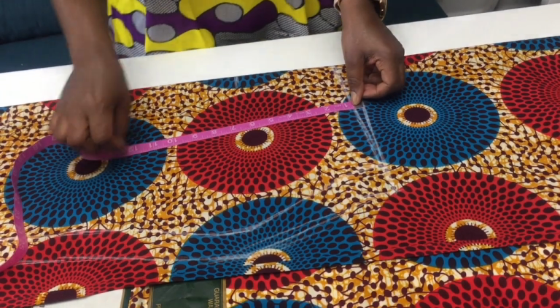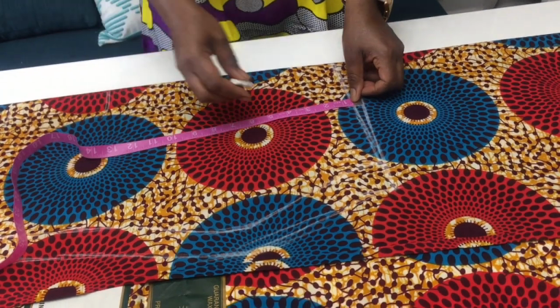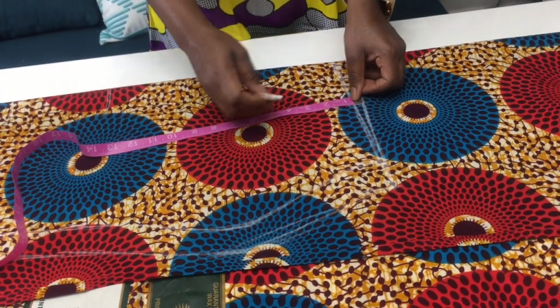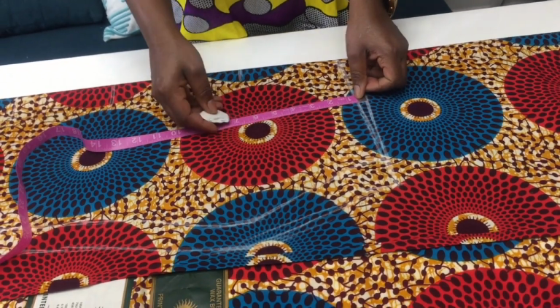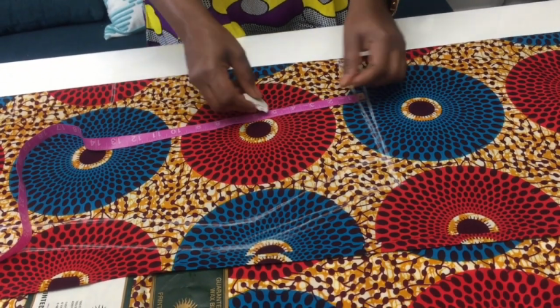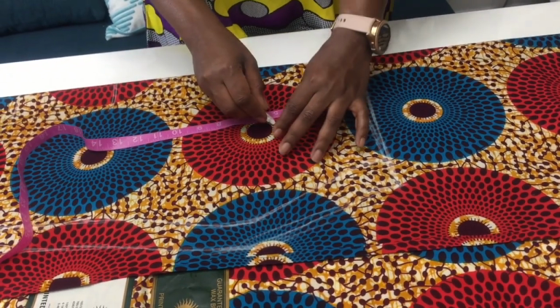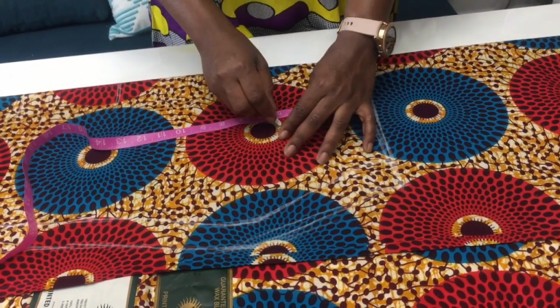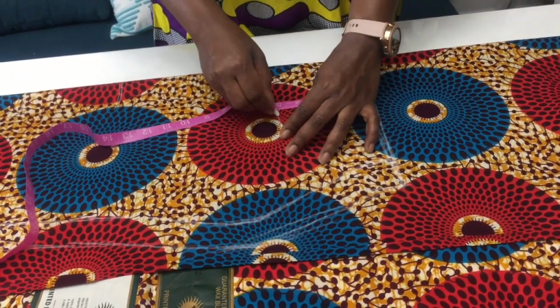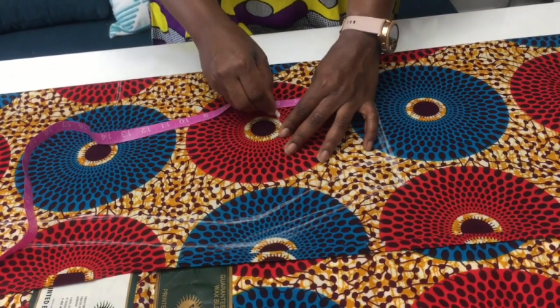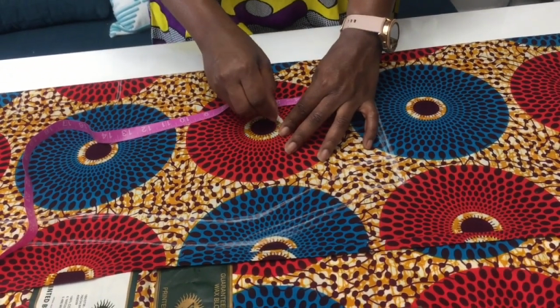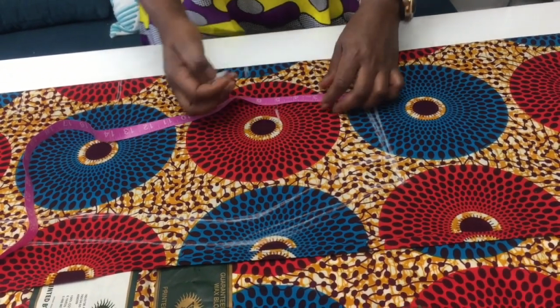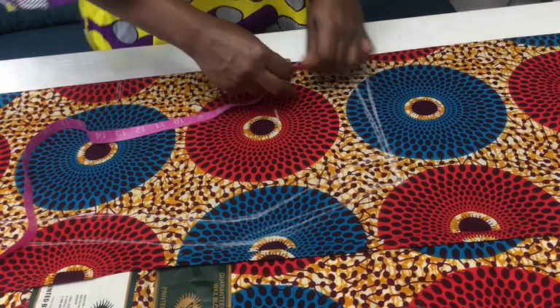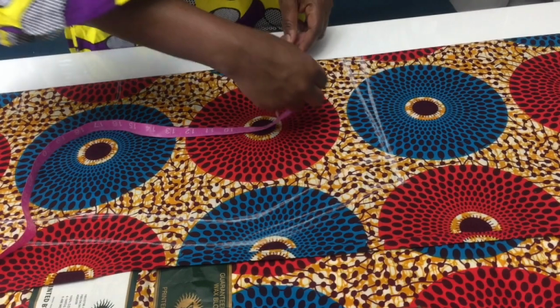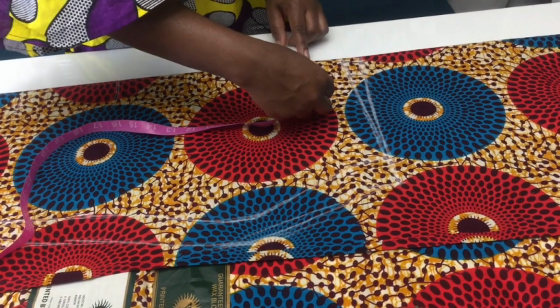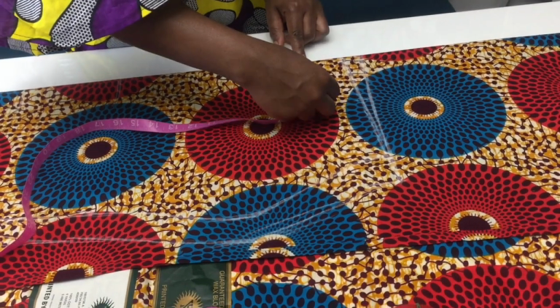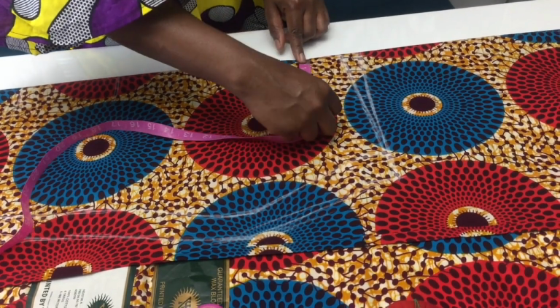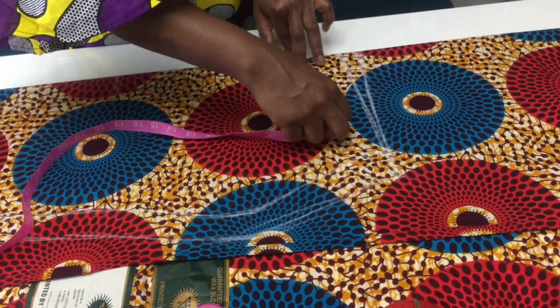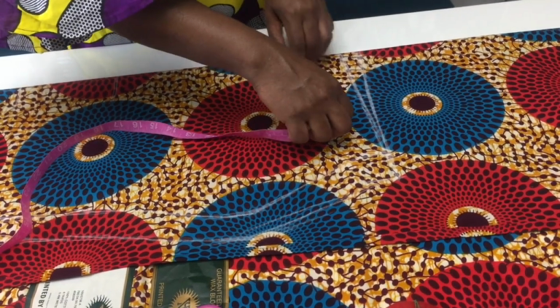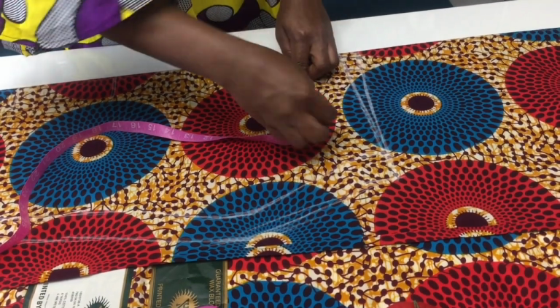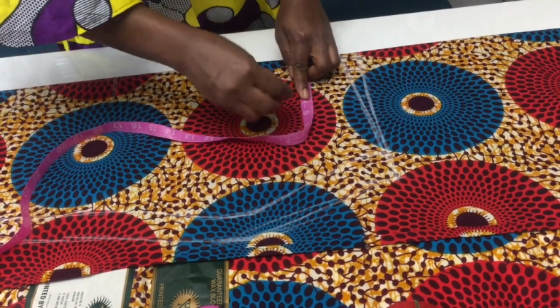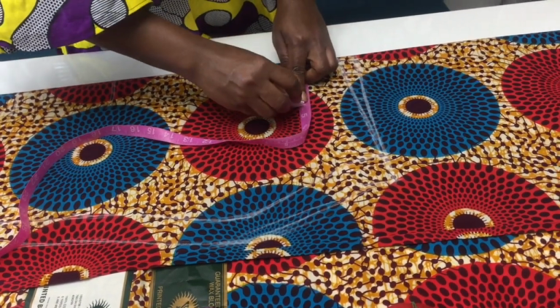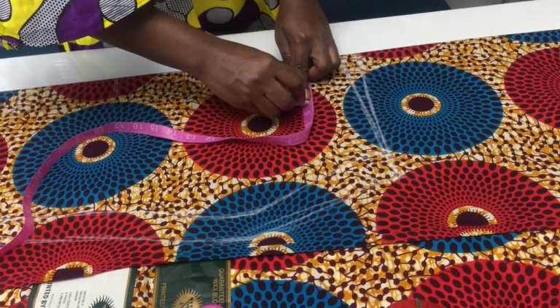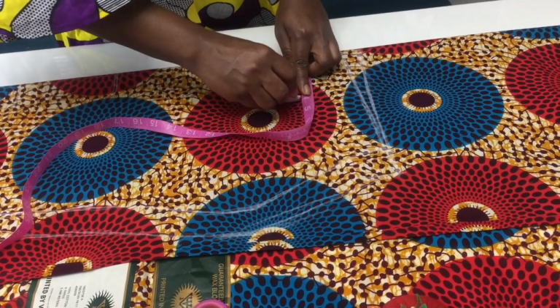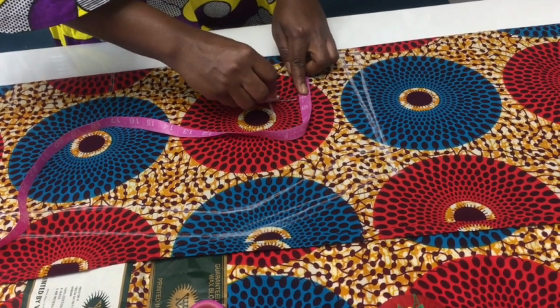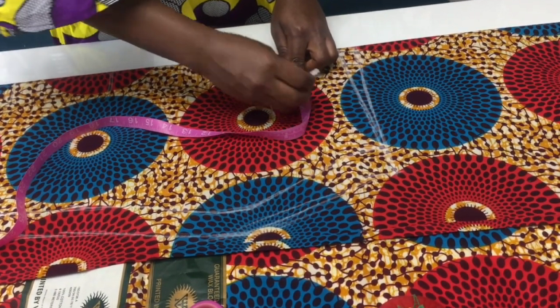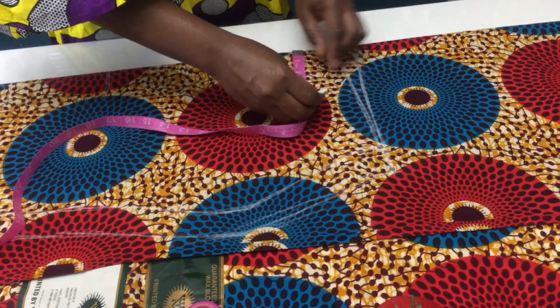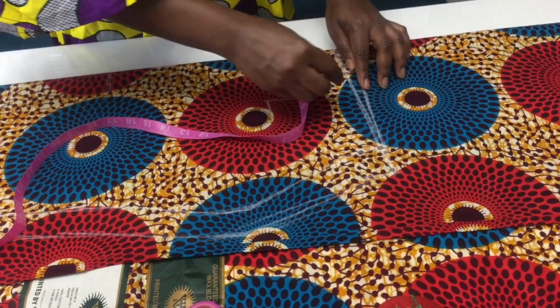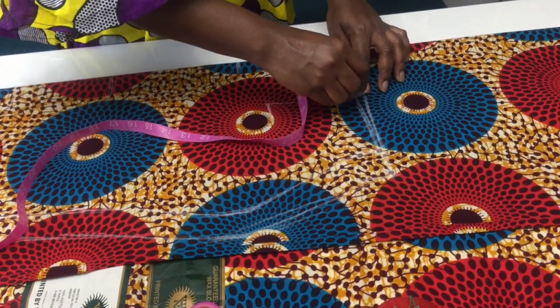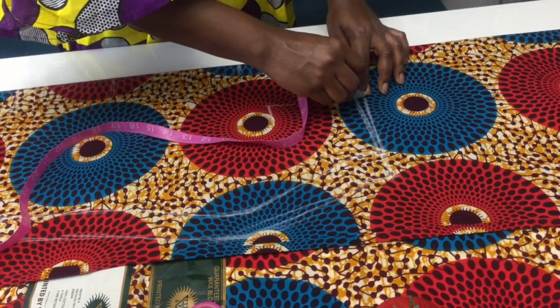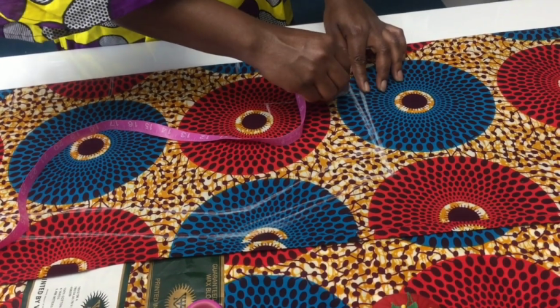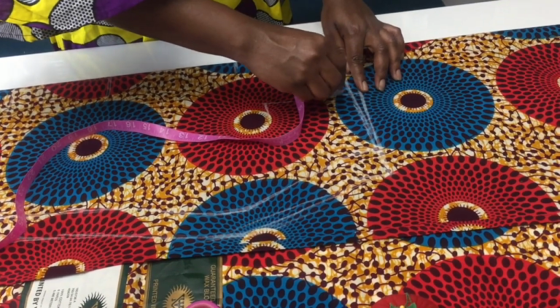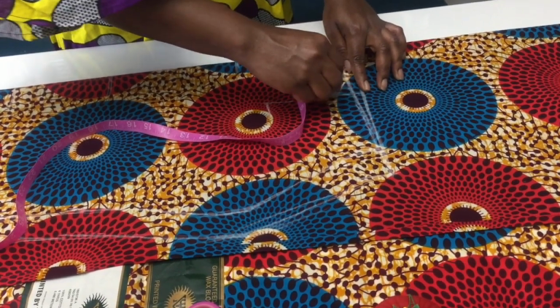For my skirt to be in shape and look nice, I'm gonna do the dart. The dart is gonna be four inches wide, and the length for the dart is gonna be five inches.